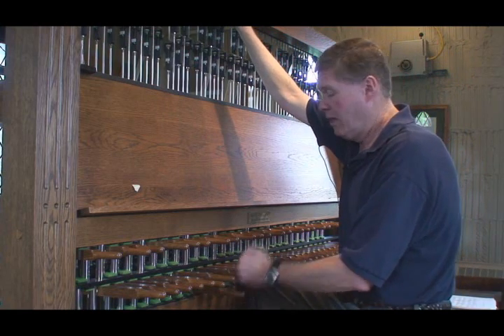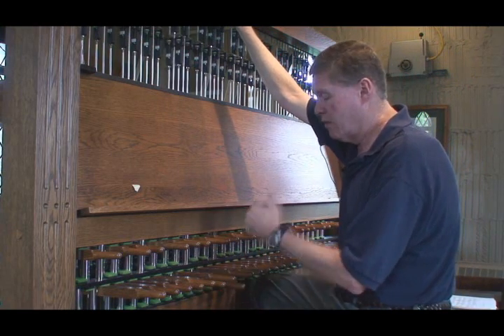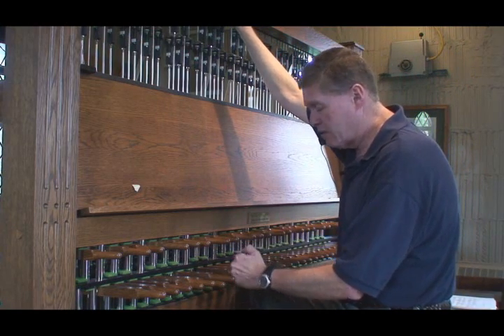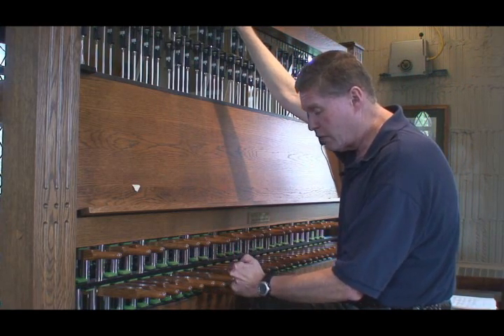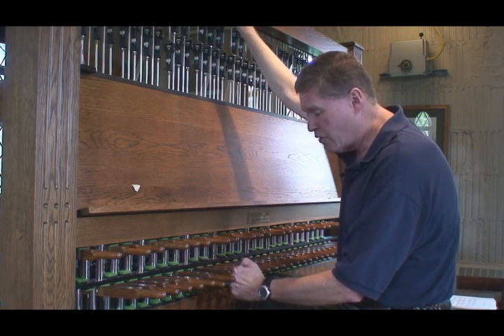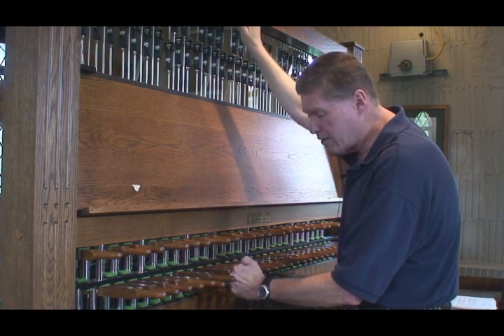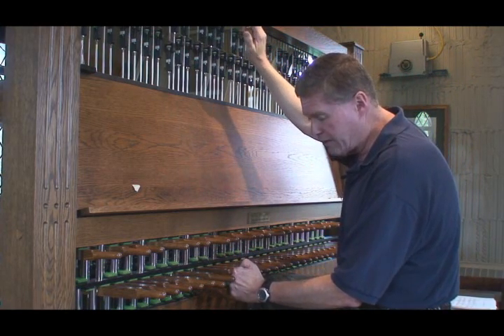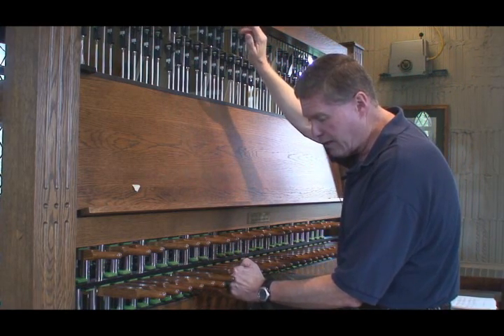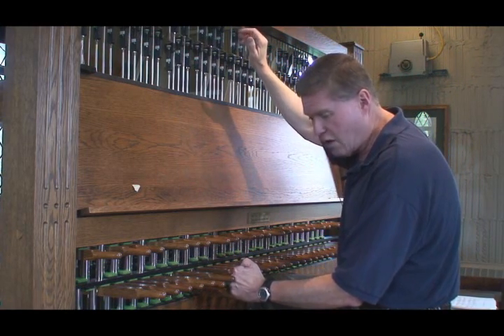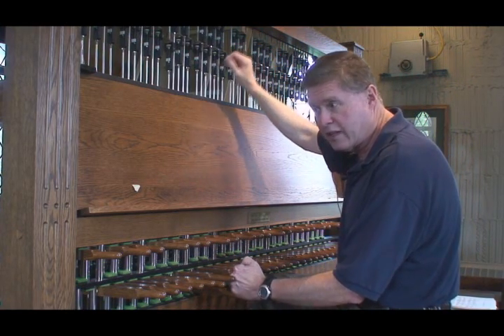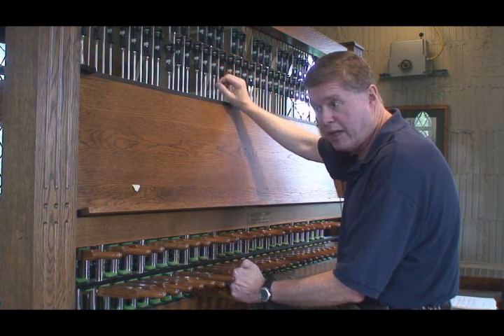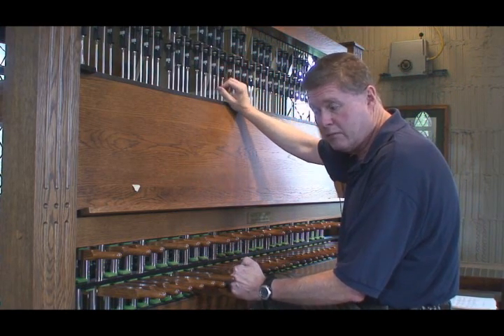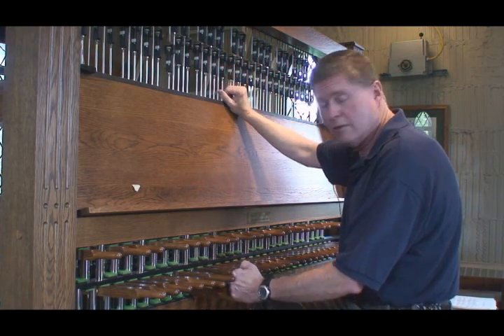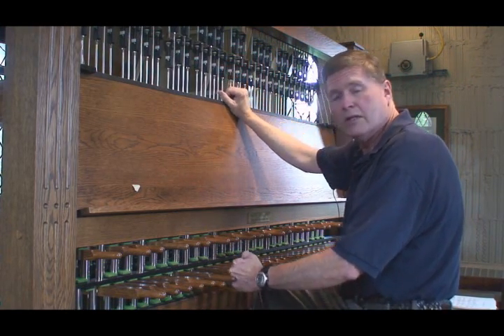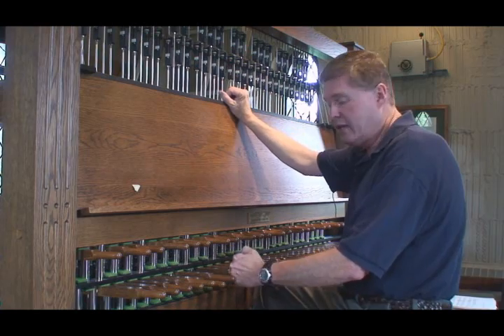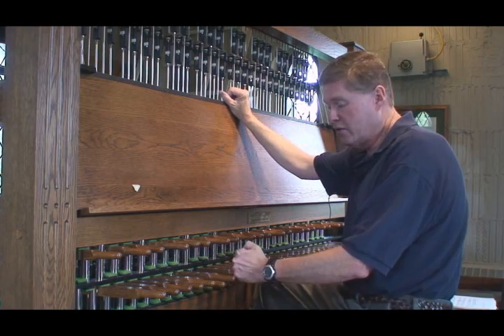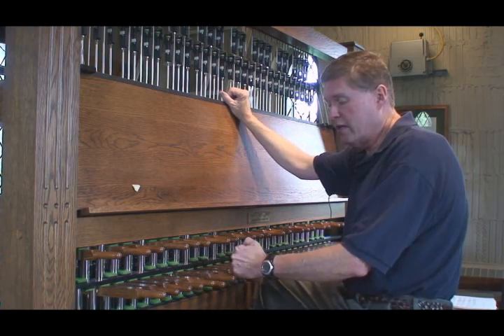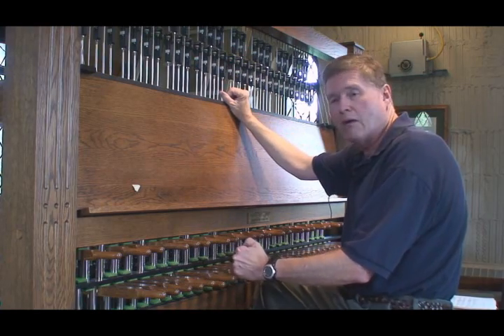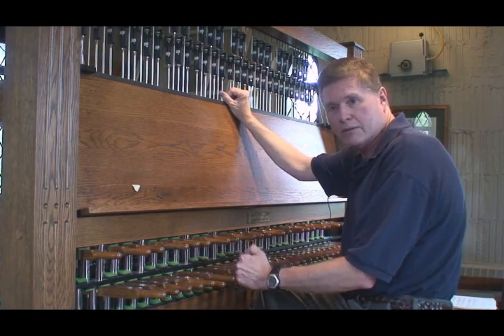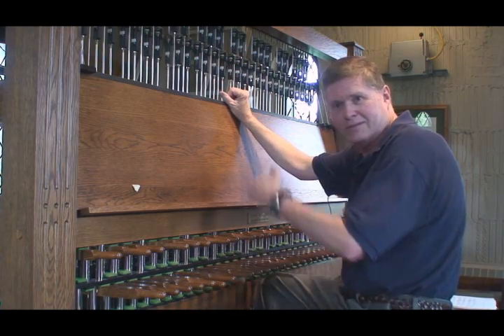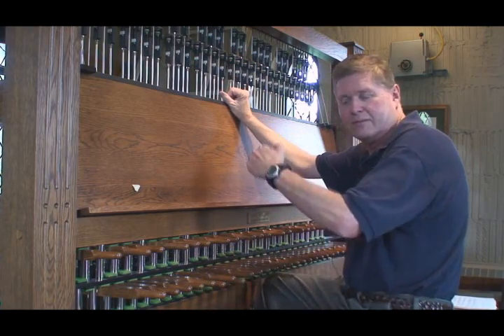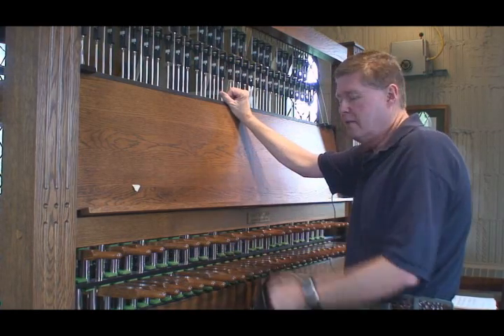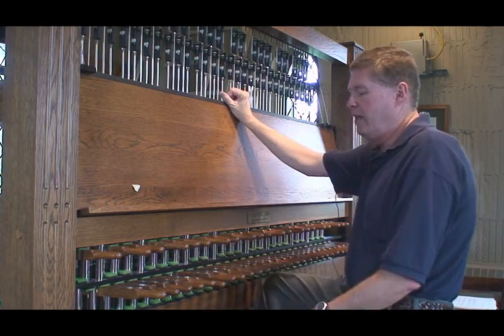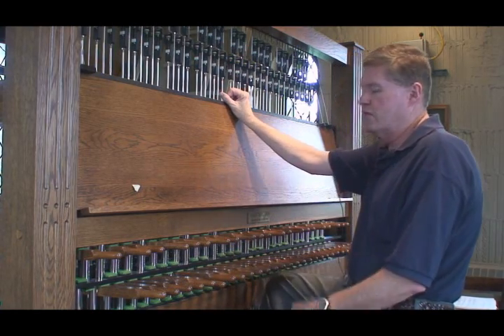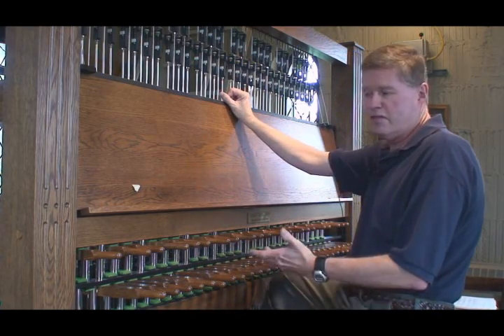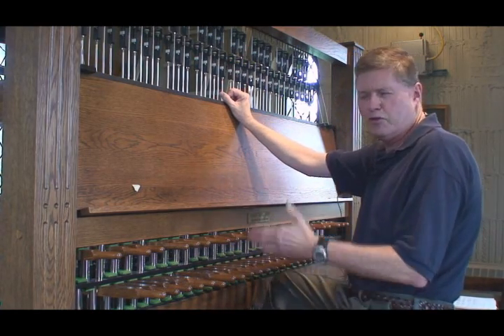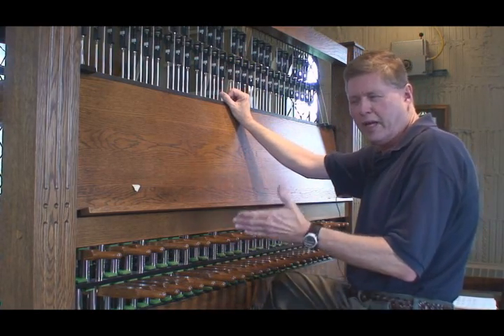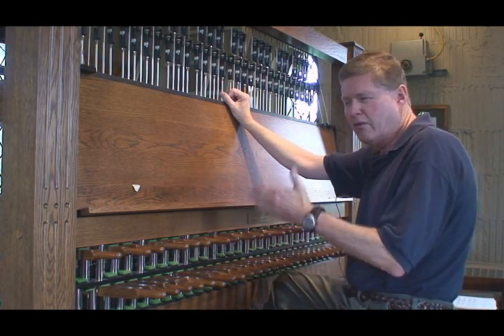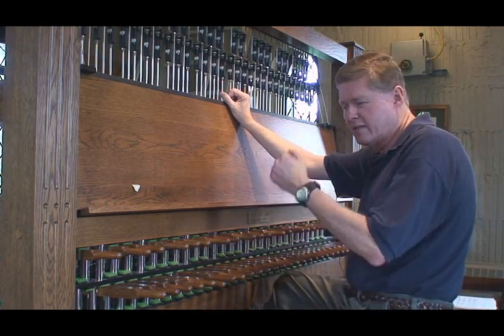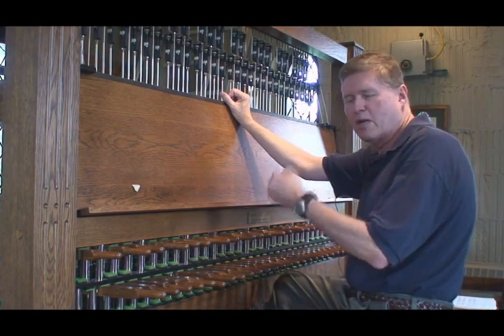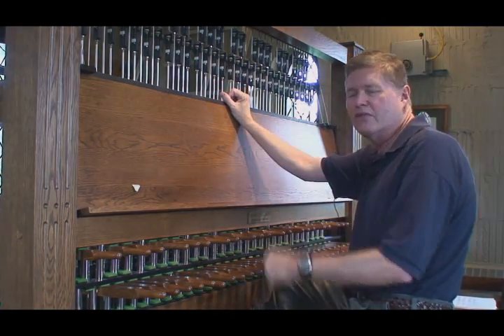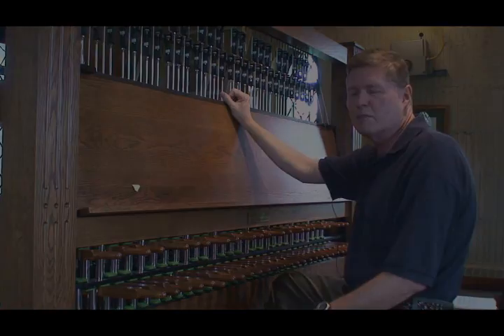When I strike it, I can play it soft, like on a piano, and then you can strike it loud. So it's very similar to a piano in that it's a percussive instrument.